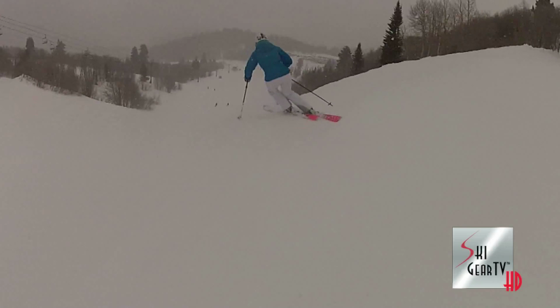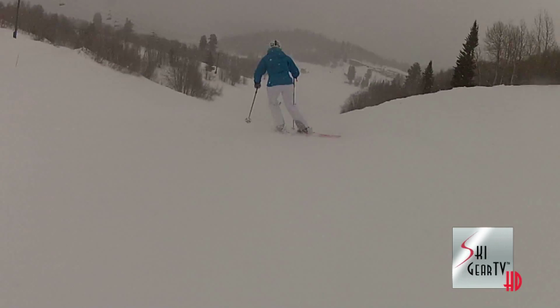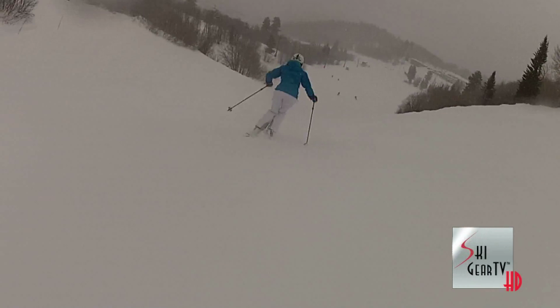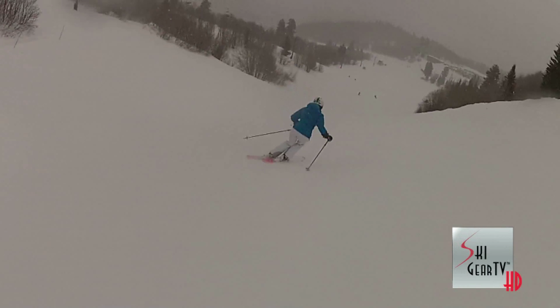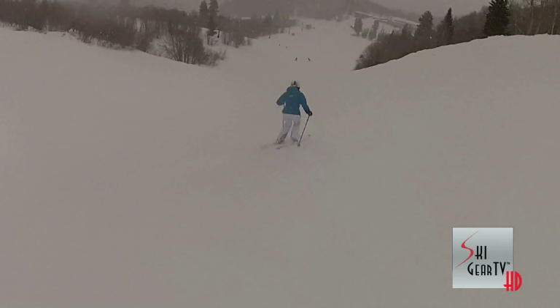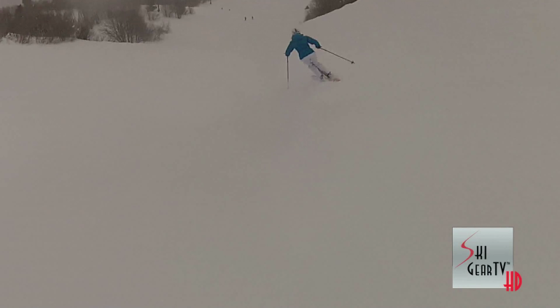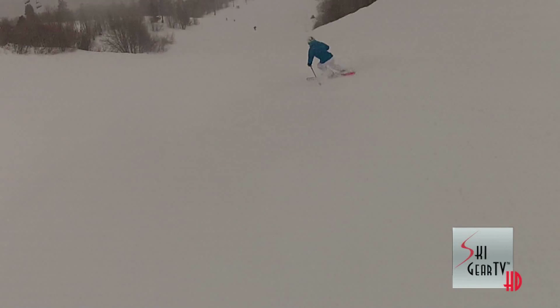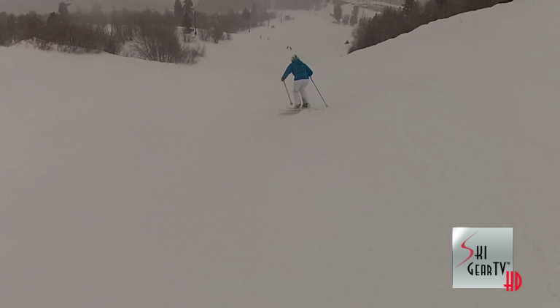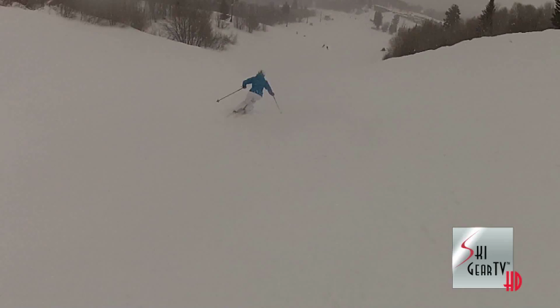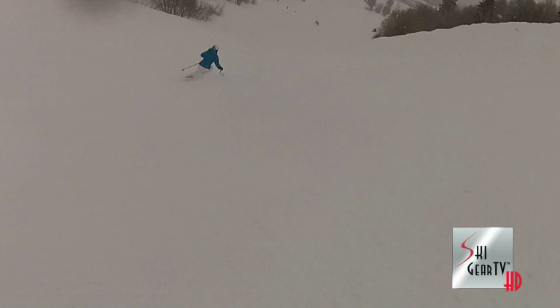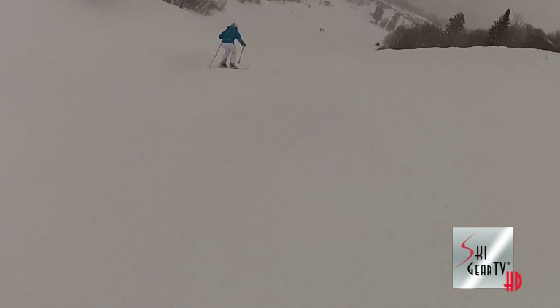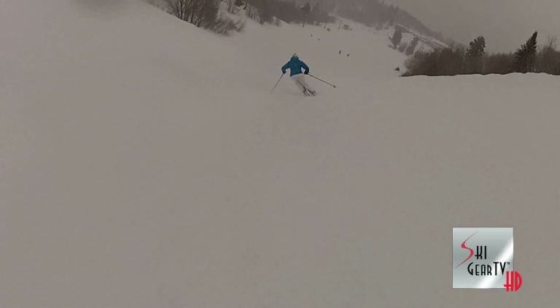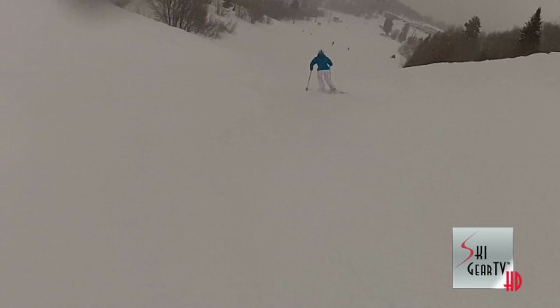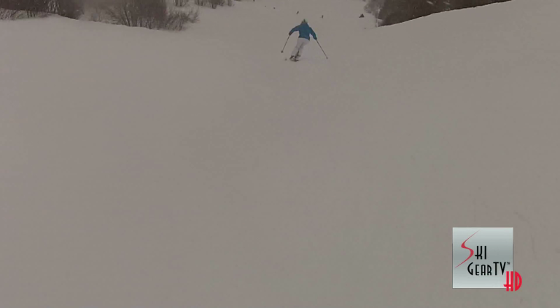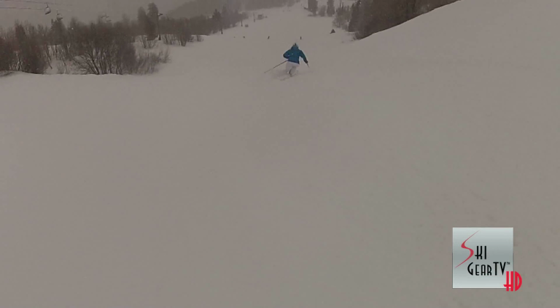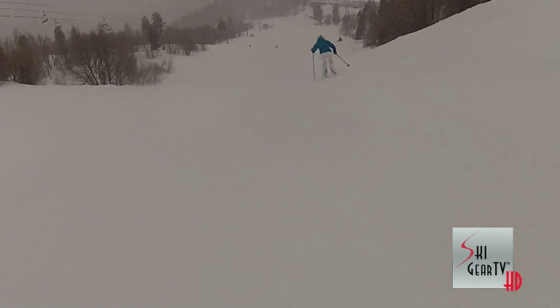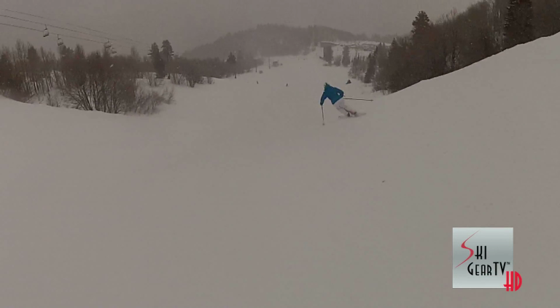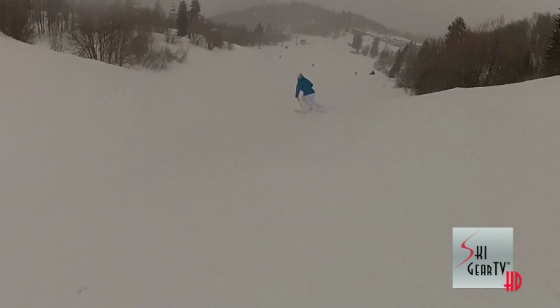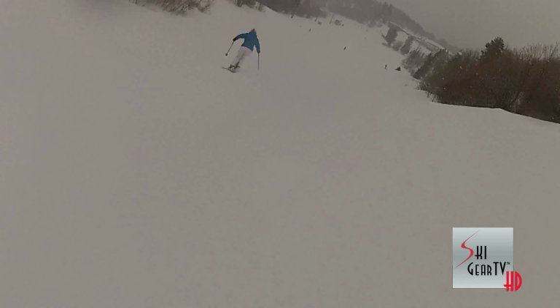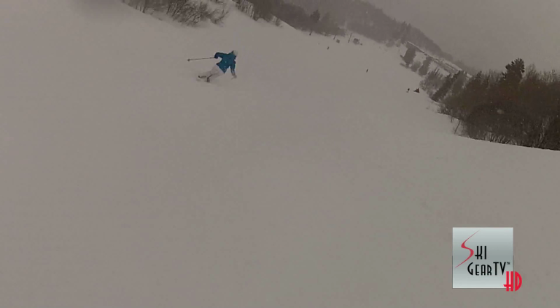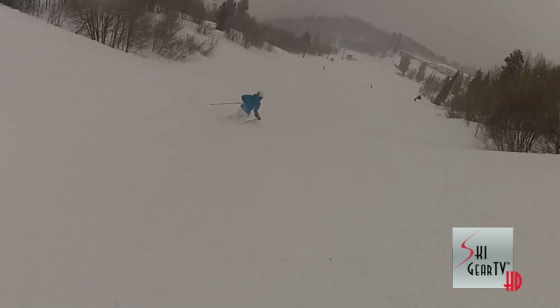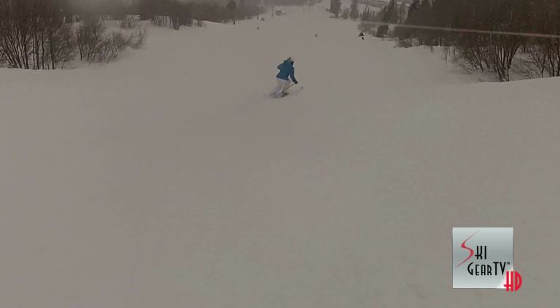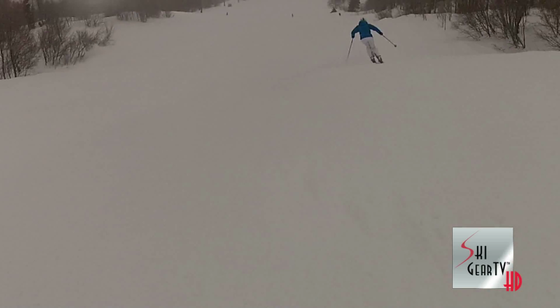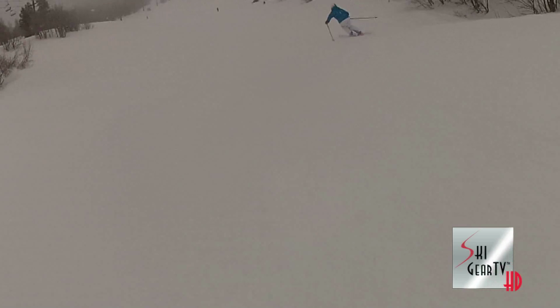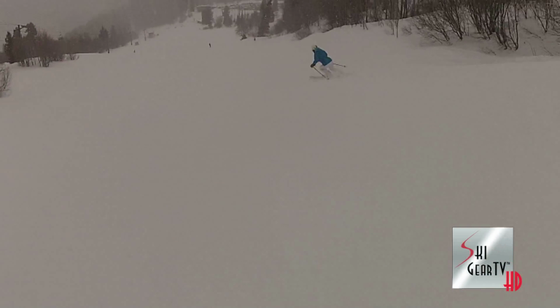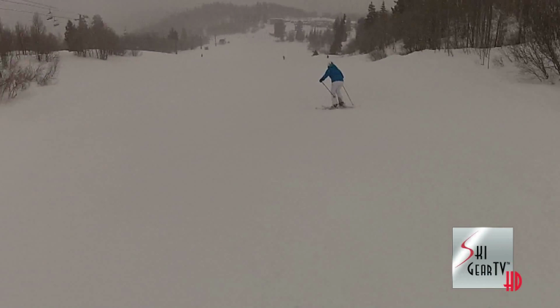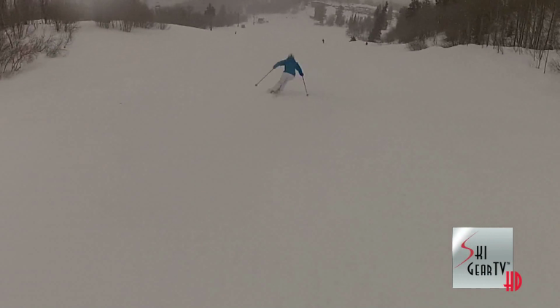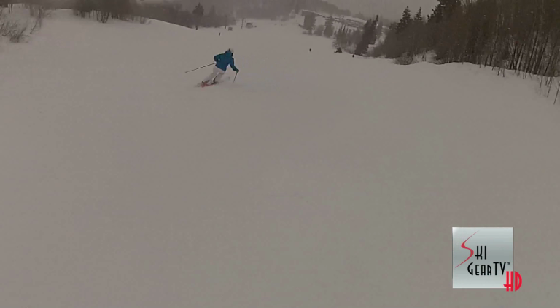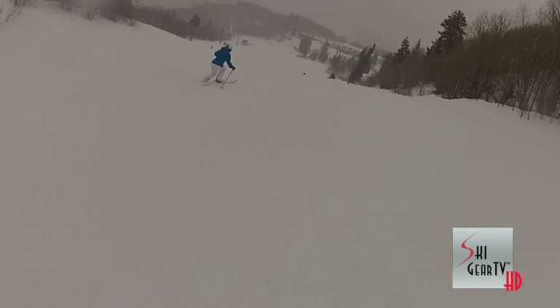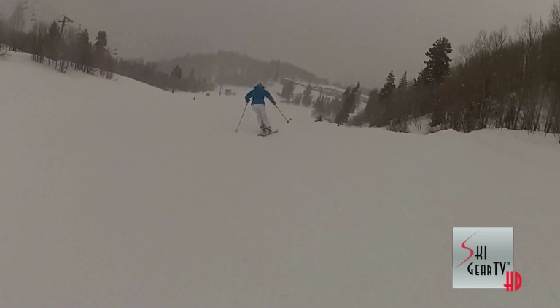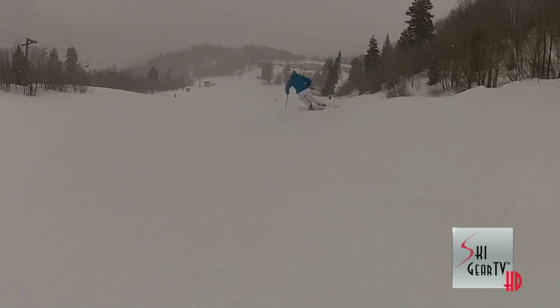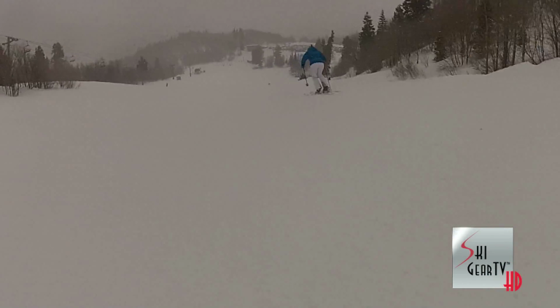Love the 98 underfoot. Love the super even flex pattern. Love the little bit of metal in there, so it's not too bendy. You can pressure the tip of this and you don't feel like you're going to go over the handlebars like you do on some ladies' skis.